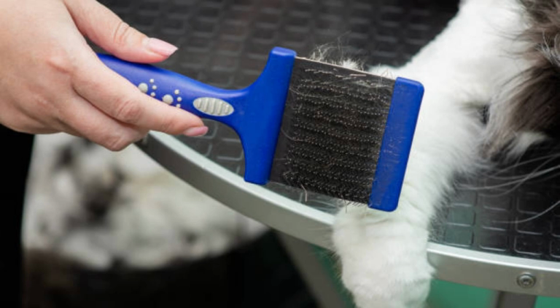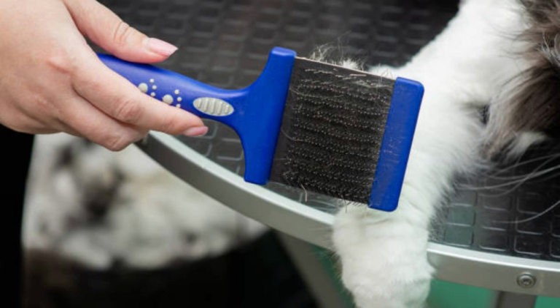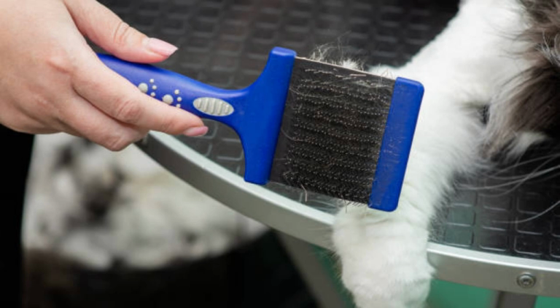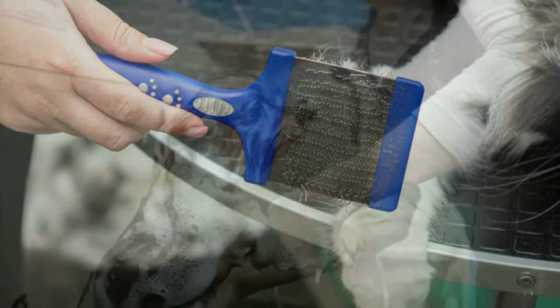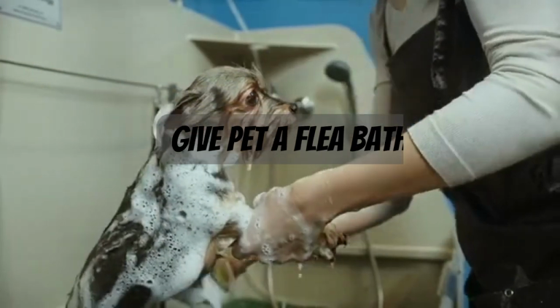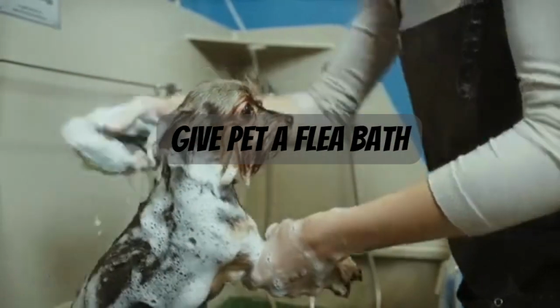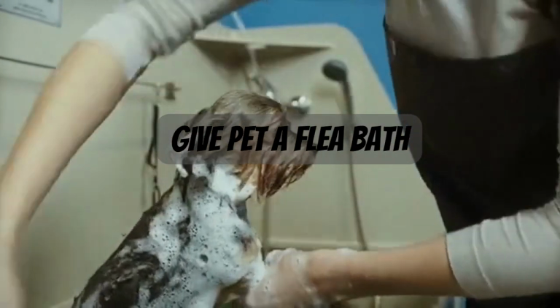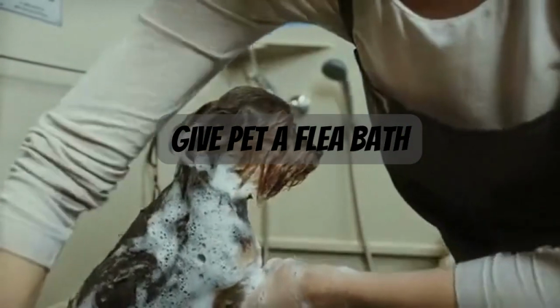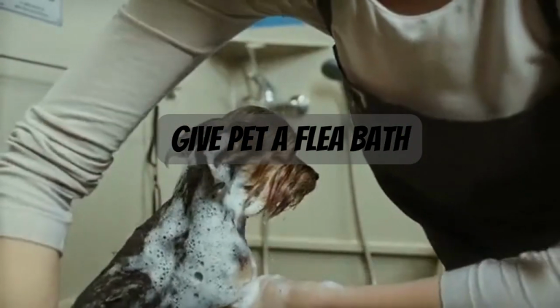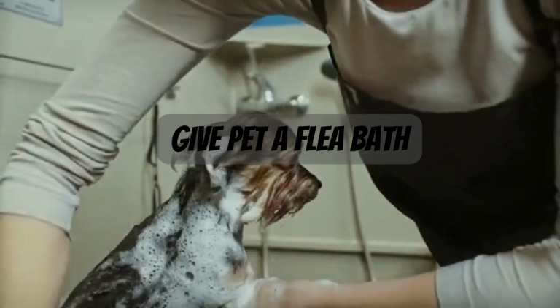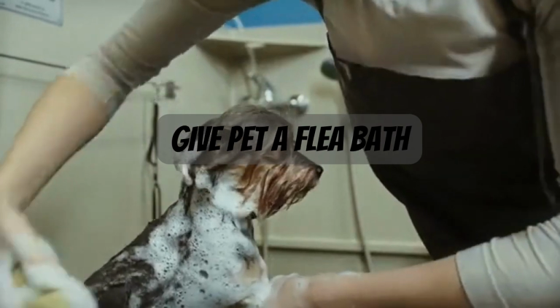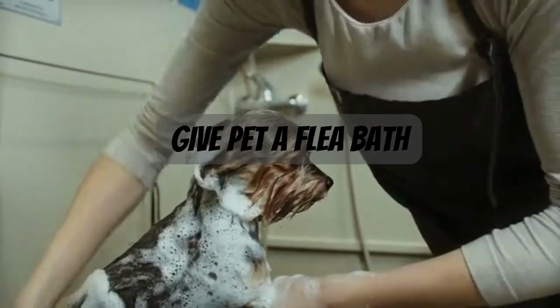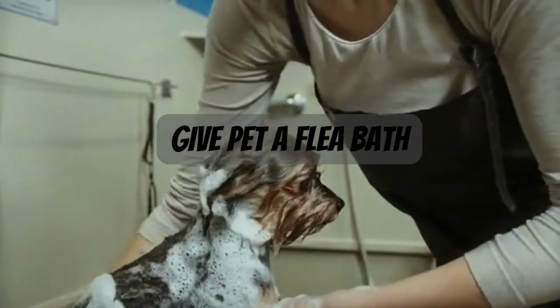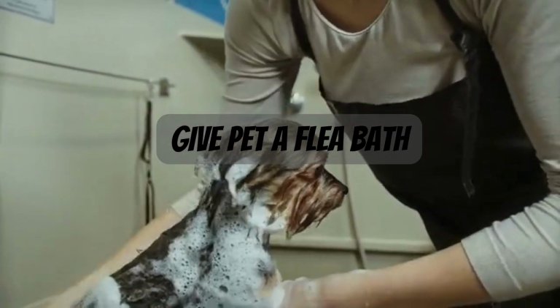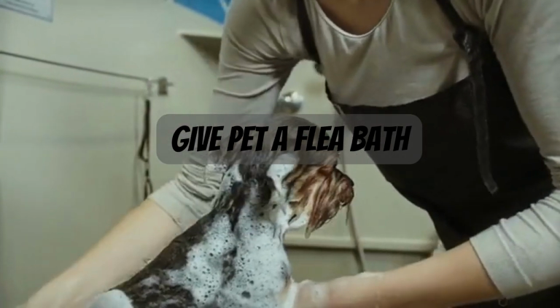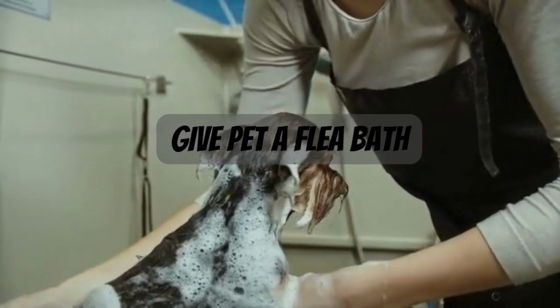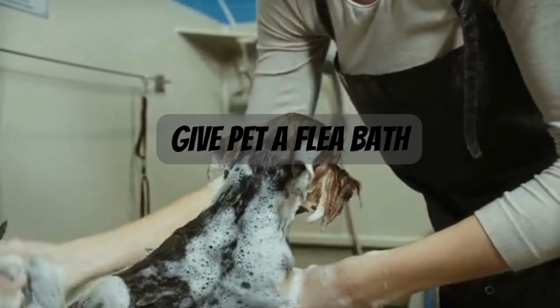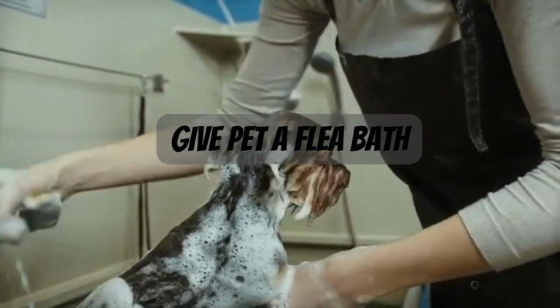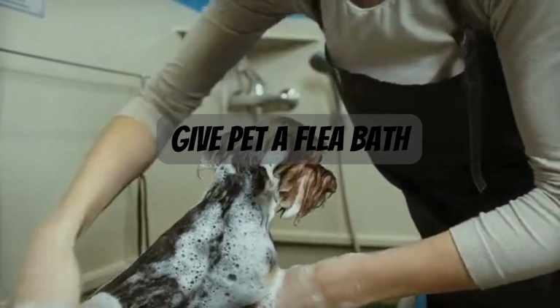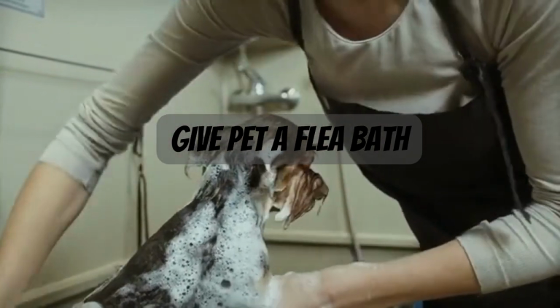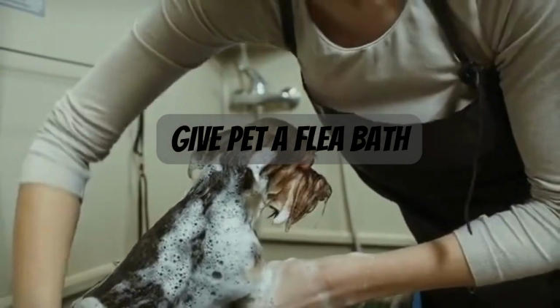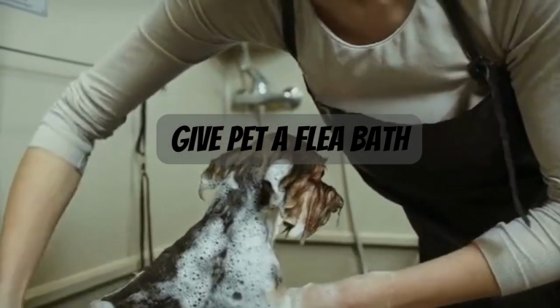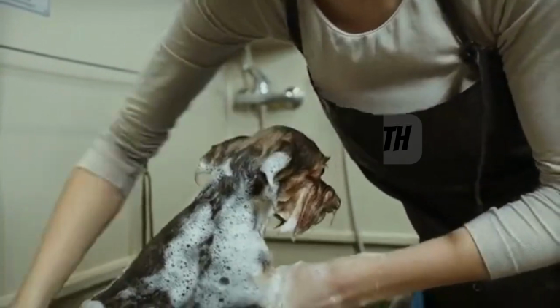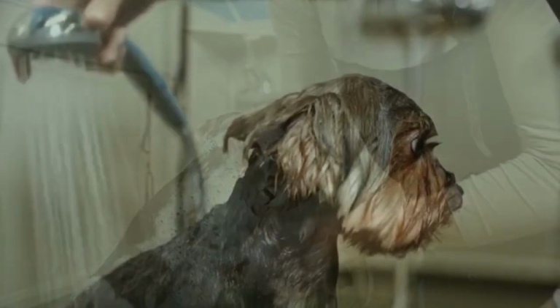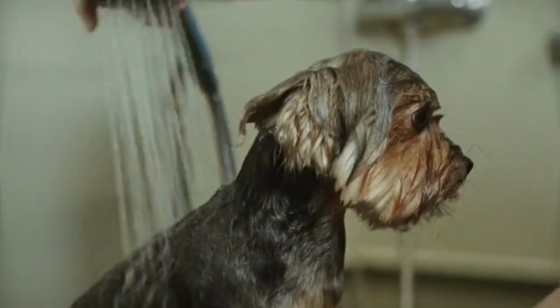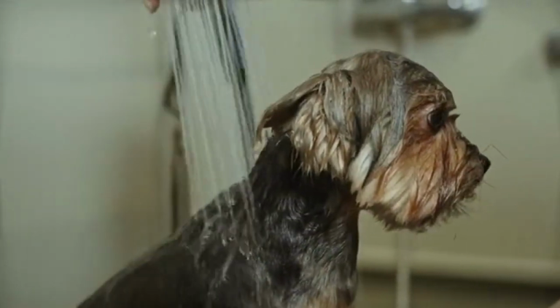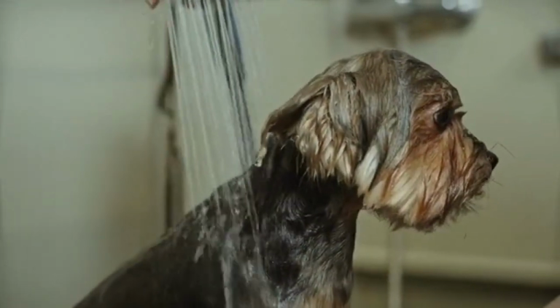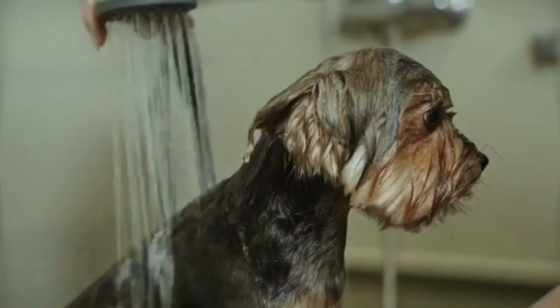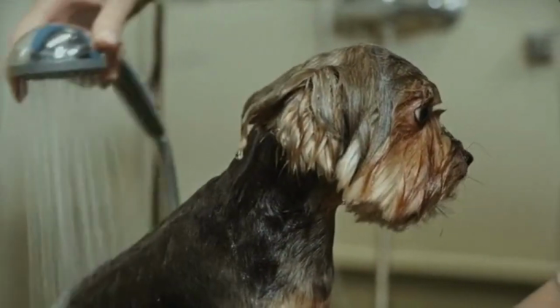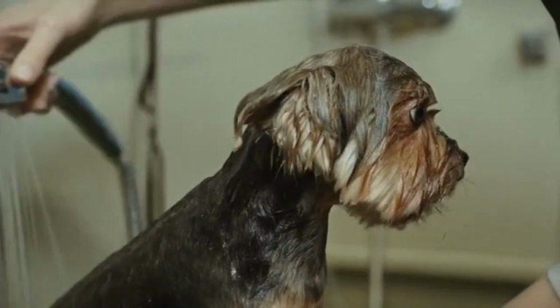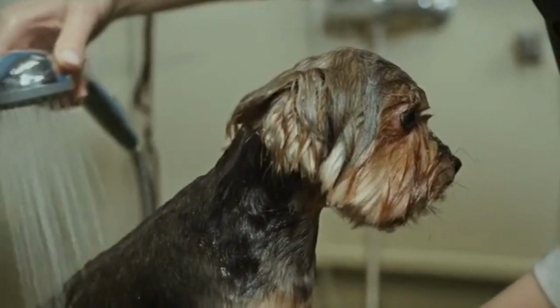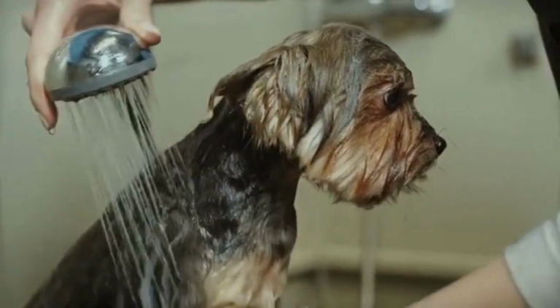3. Give your pet a flea bath. A simple bath of lukewarm water and pet-friendly soap or shampoo can be effective in keeping fleas at bay or dealing with a minor infestation.